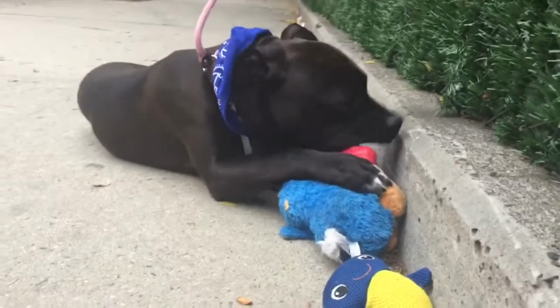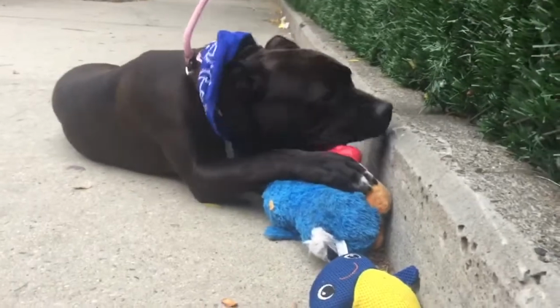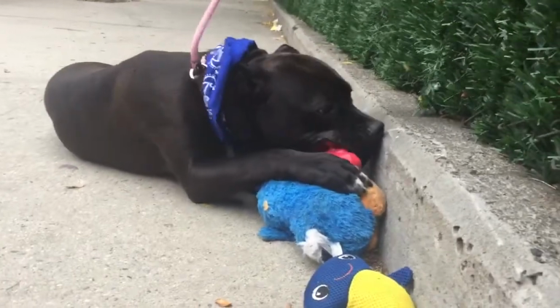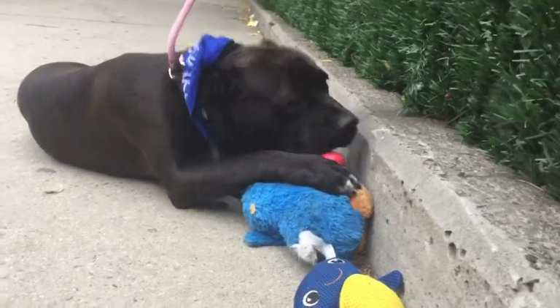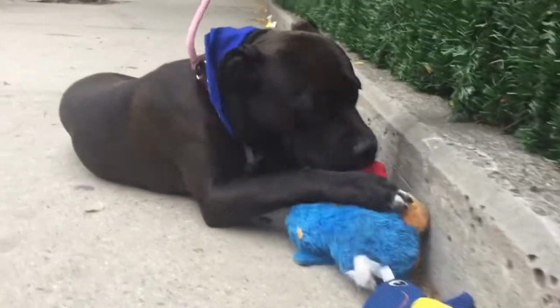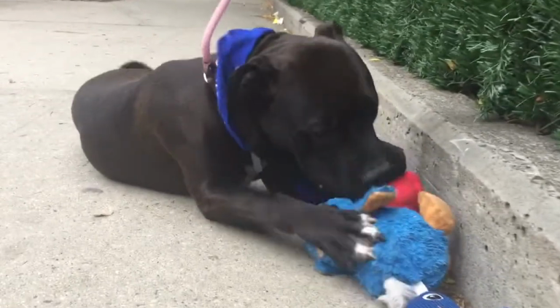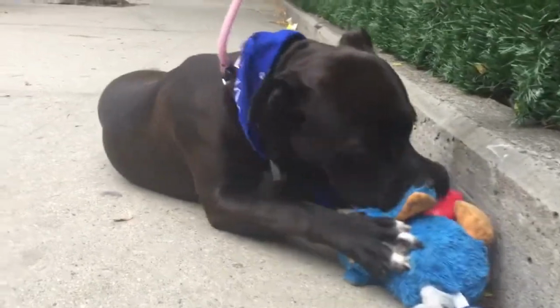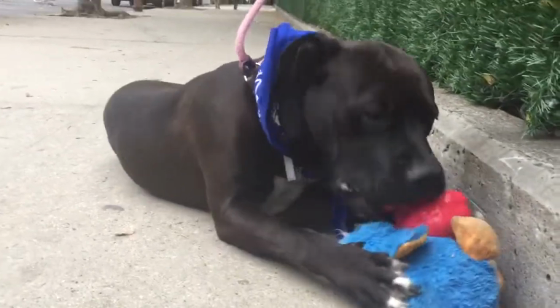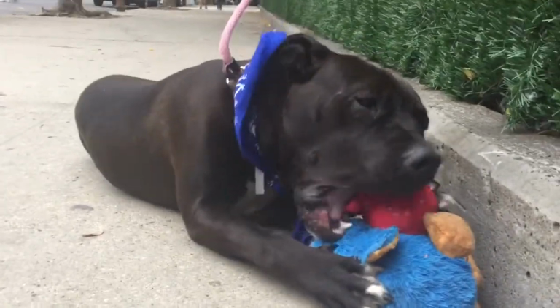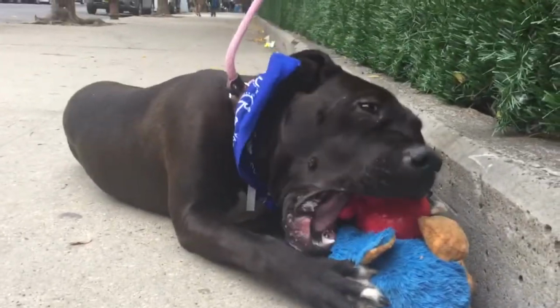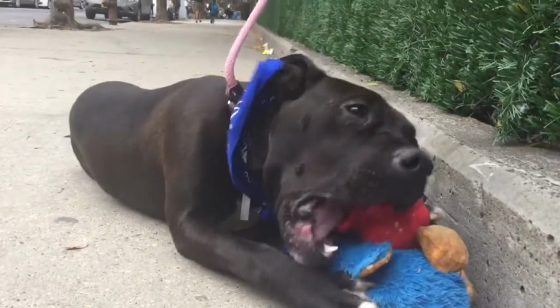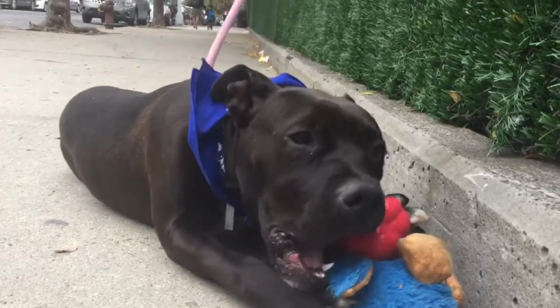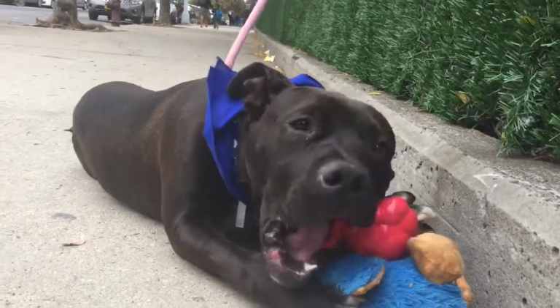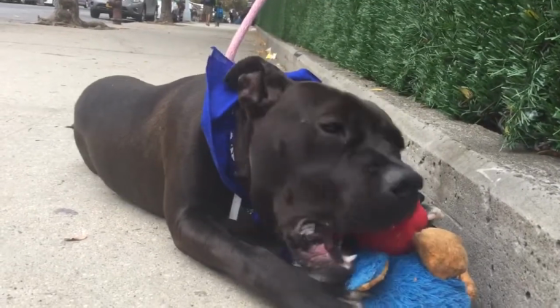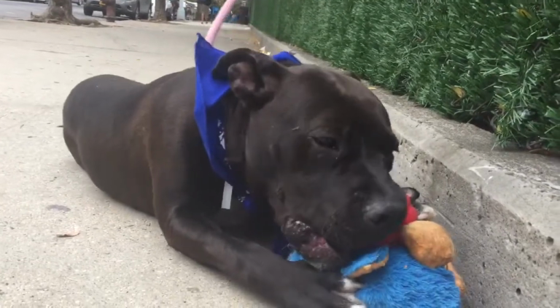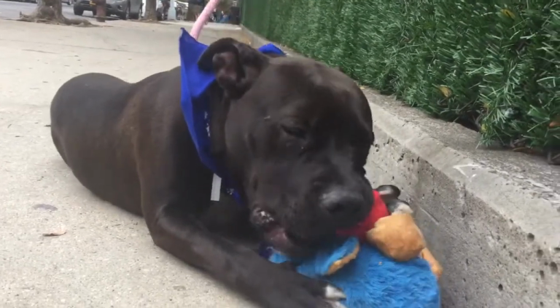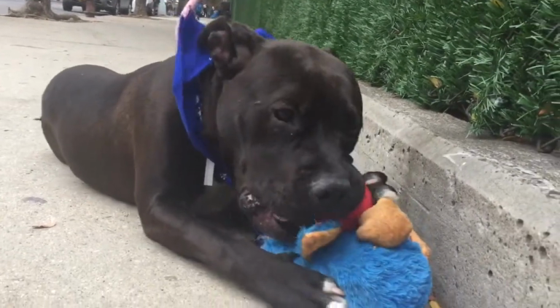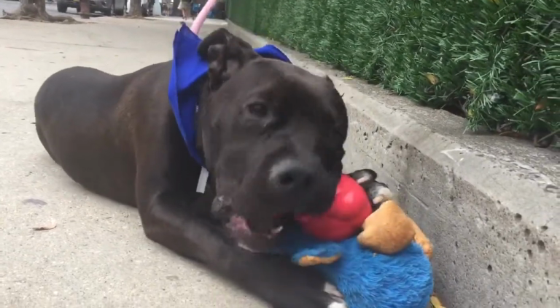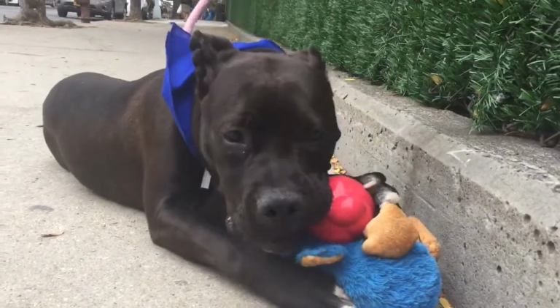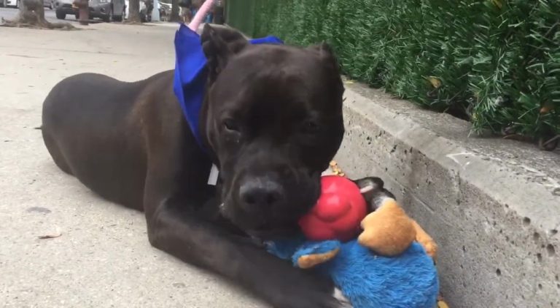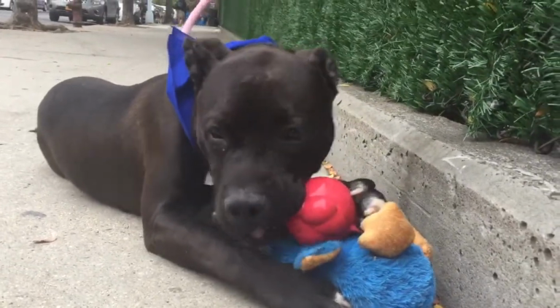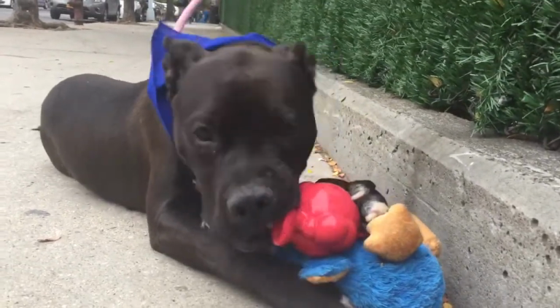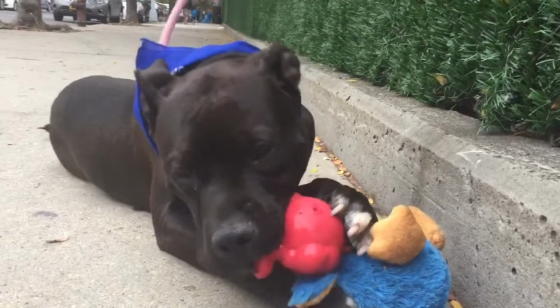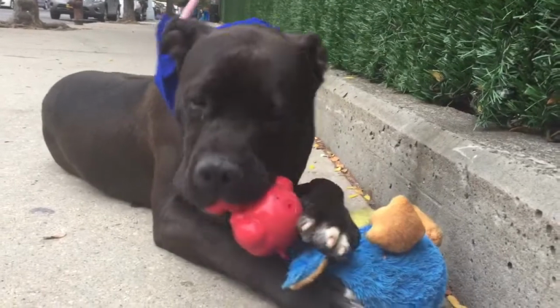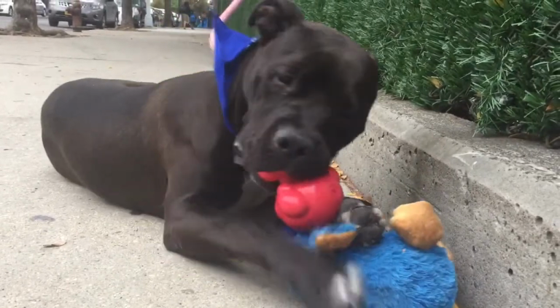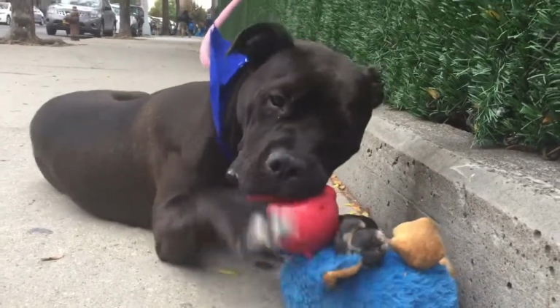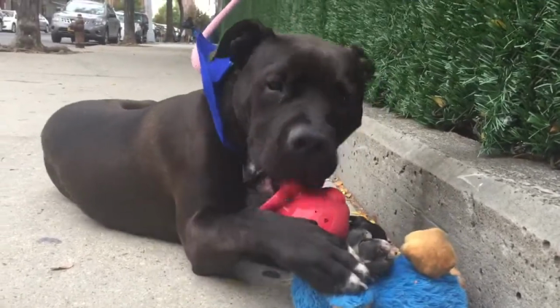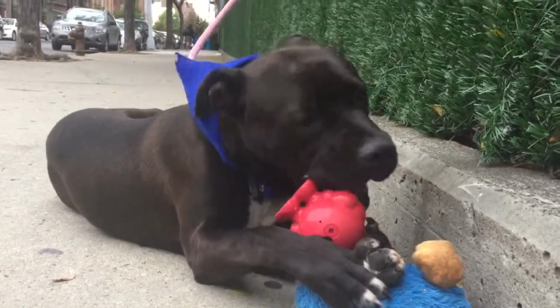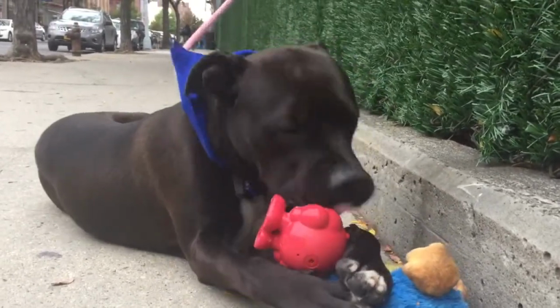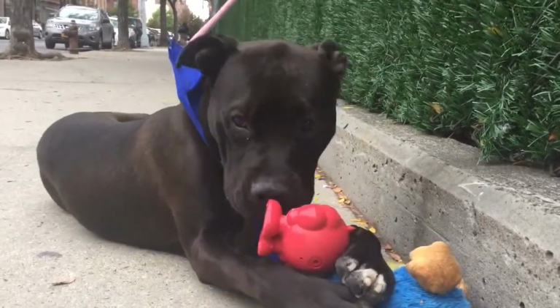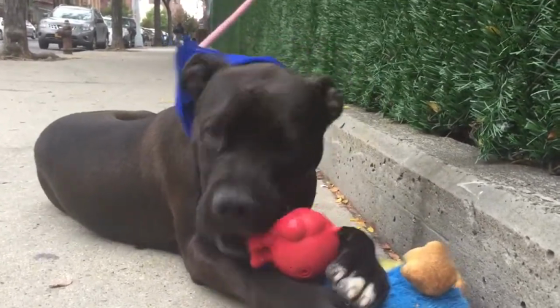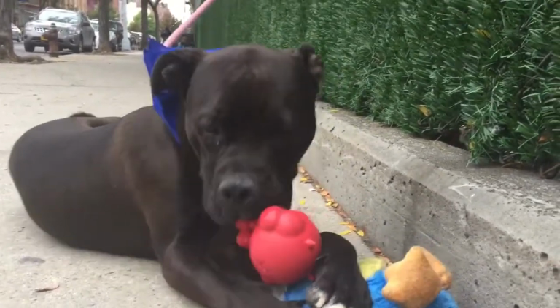He is gorgeous. You can't tell that well on this film, but his coat is actually a reddish-brownish black. It changes colors in the light, and it's really unusual and really pretty. It's also really soft — it's got almost a Labrador kind of quality to it. He's just a stunning, stunning guy.